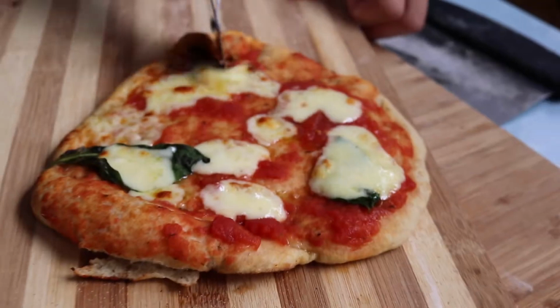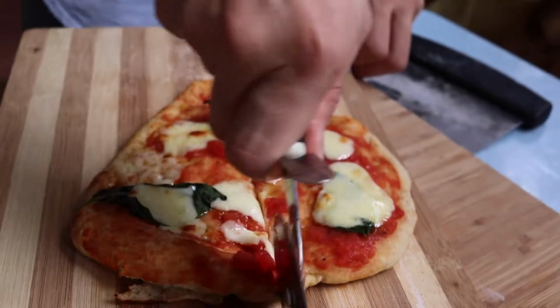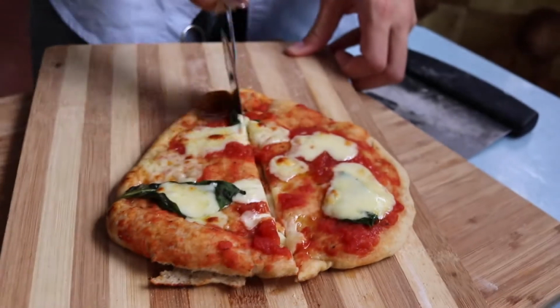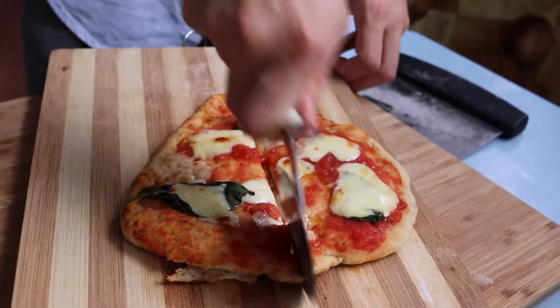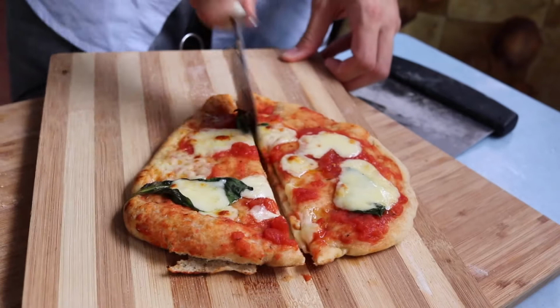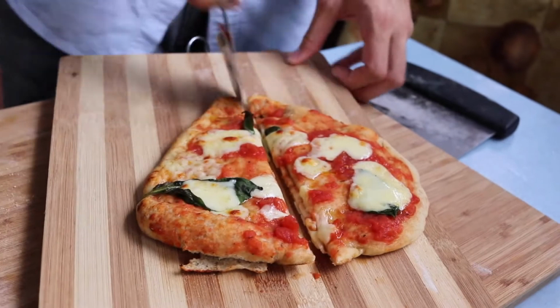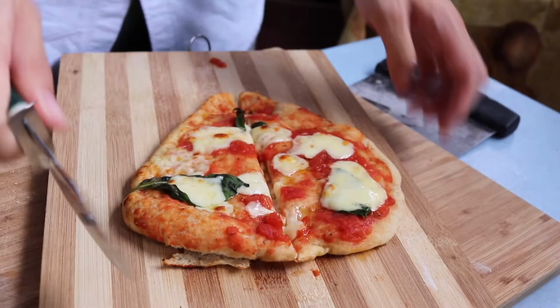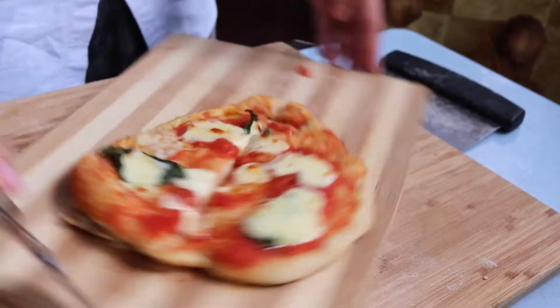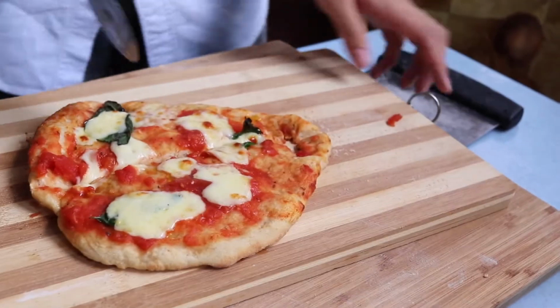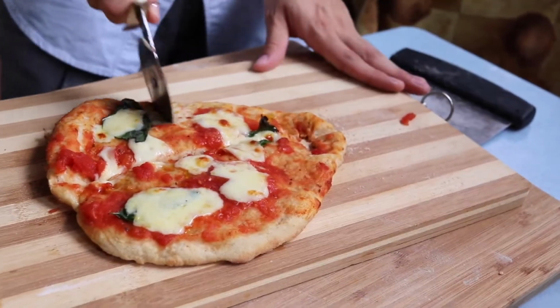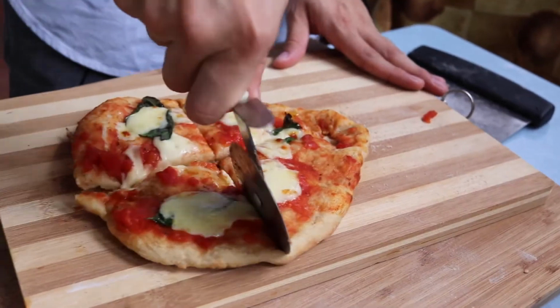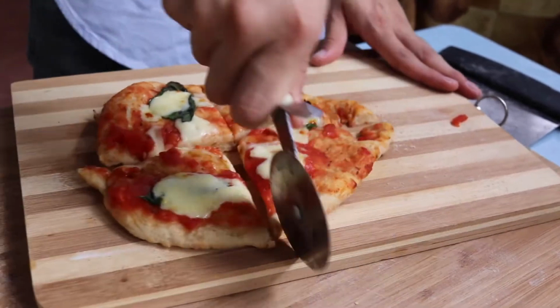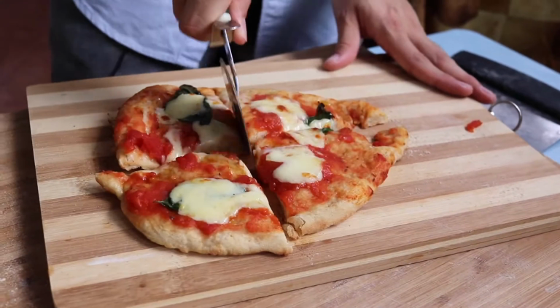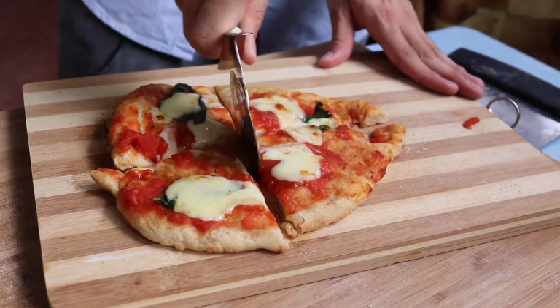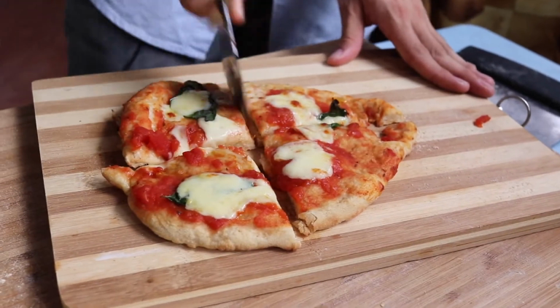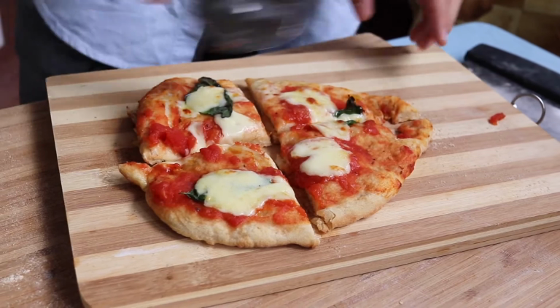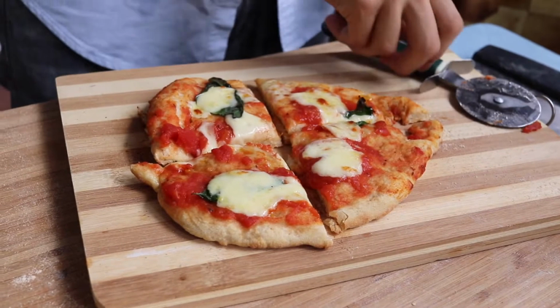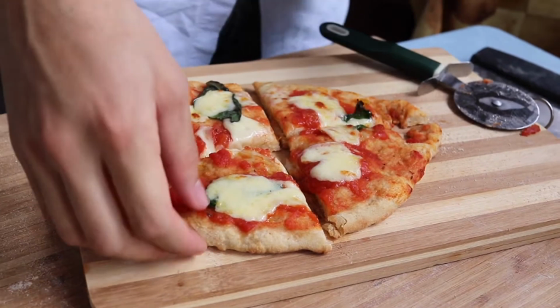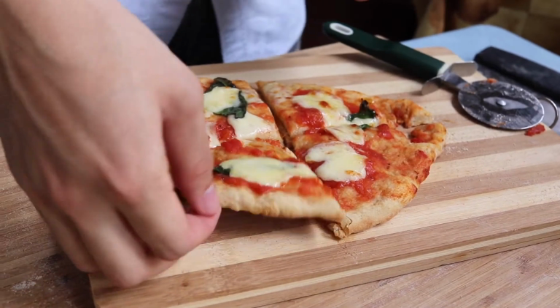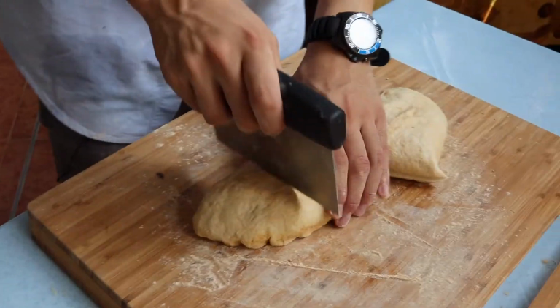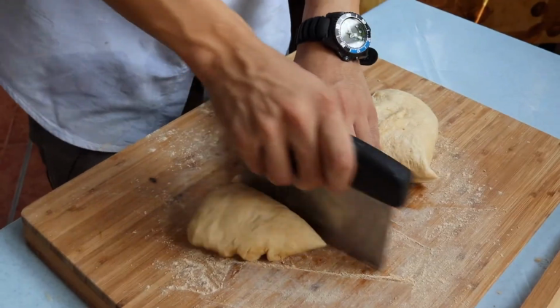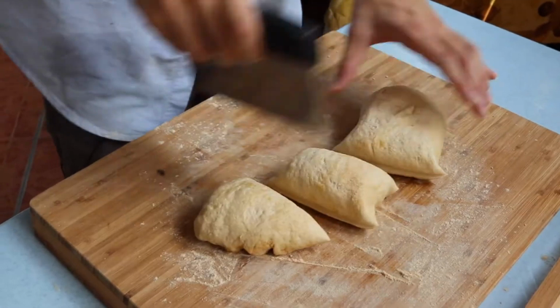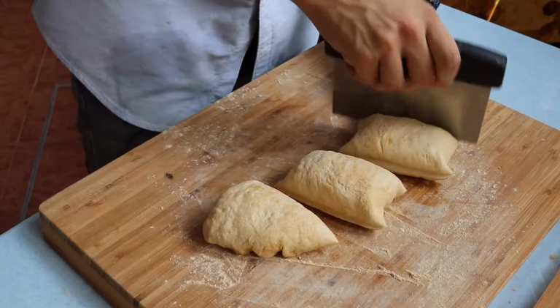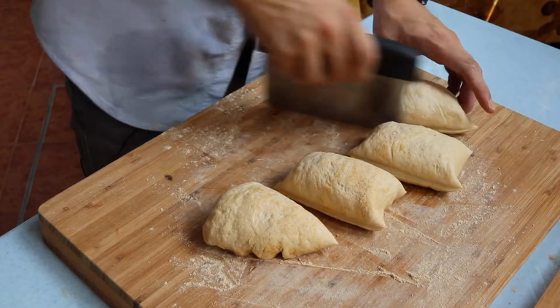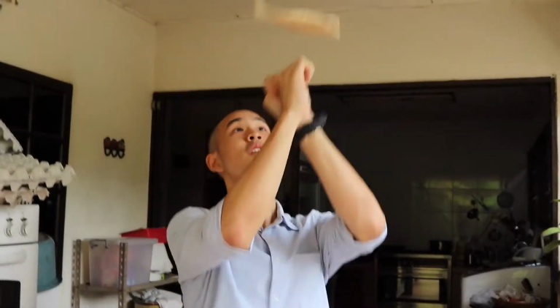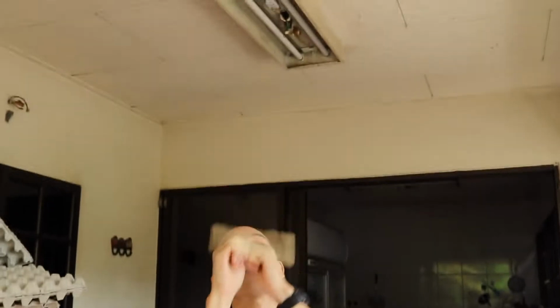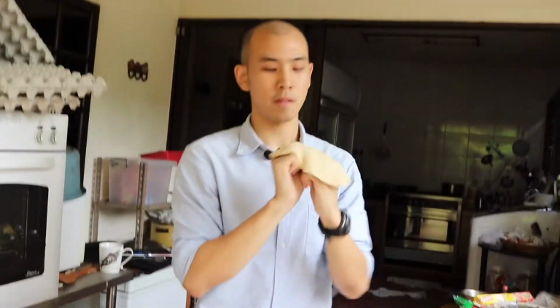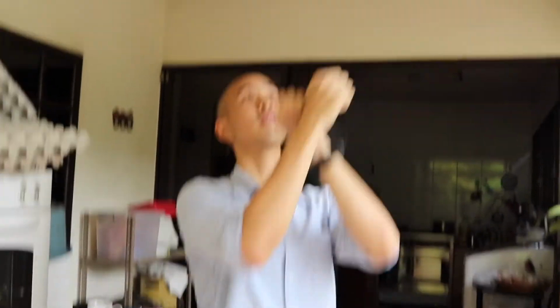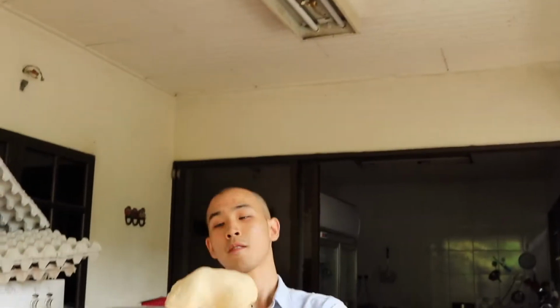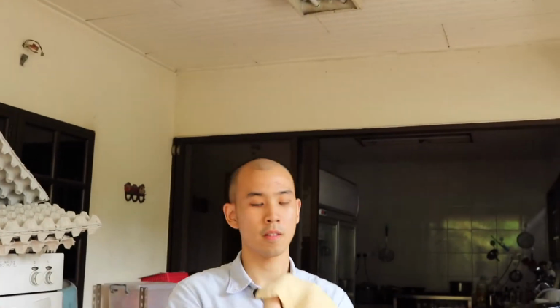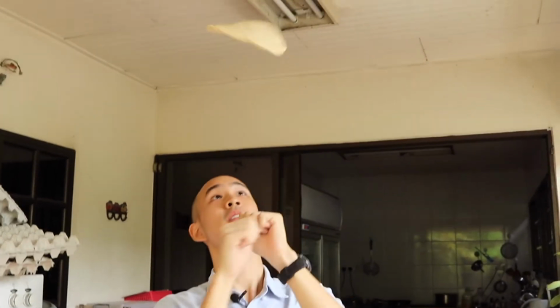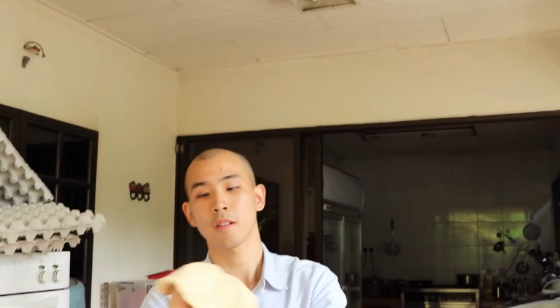Tomato sauce is probably the most recognizable sauce on pizza, and in this video I'm going to show you how to make a super easy tomato sauce that will blow your socks off. Before I go on, if you haven't watched my previous videos on how to make your own pizza dough, be sure to check that out first.